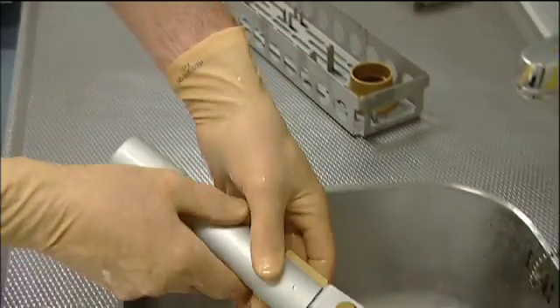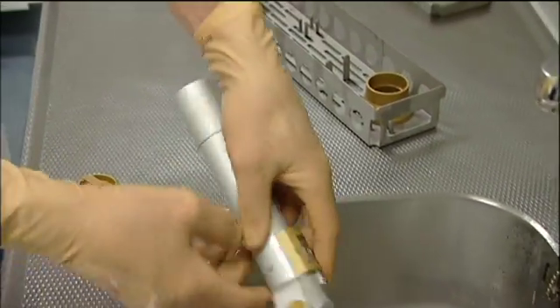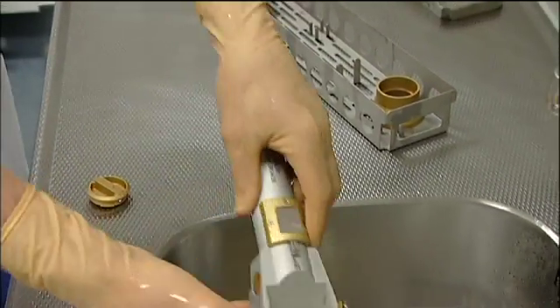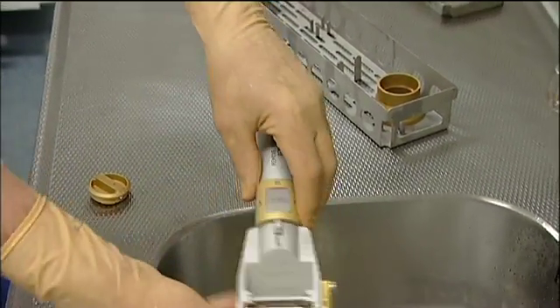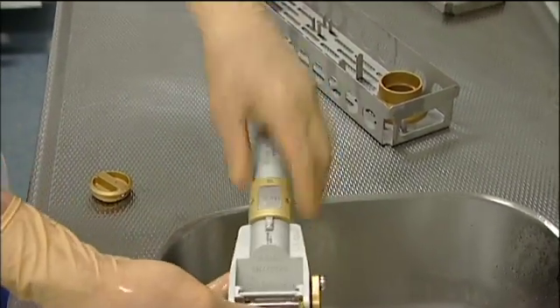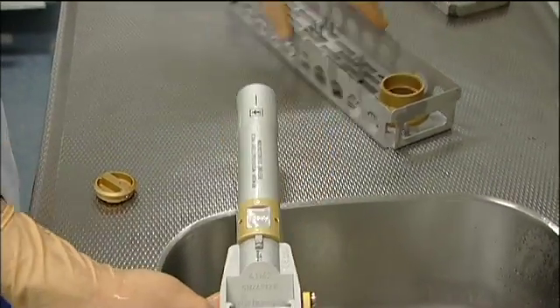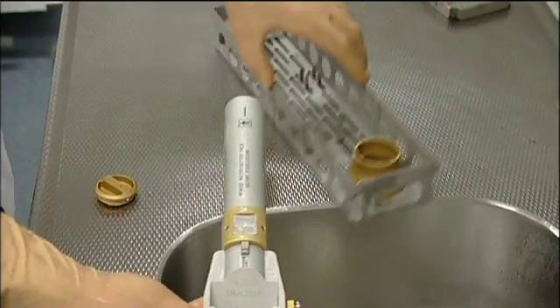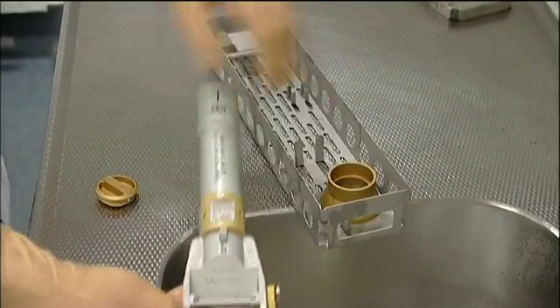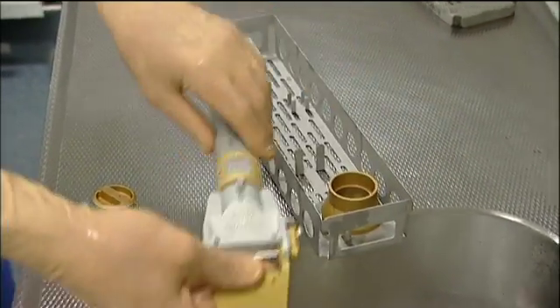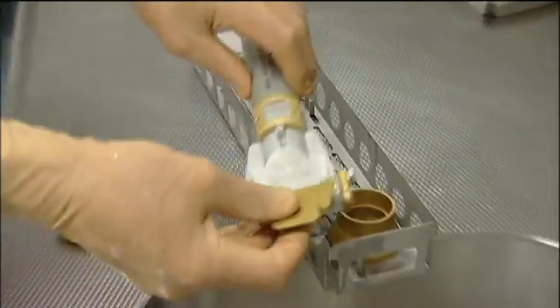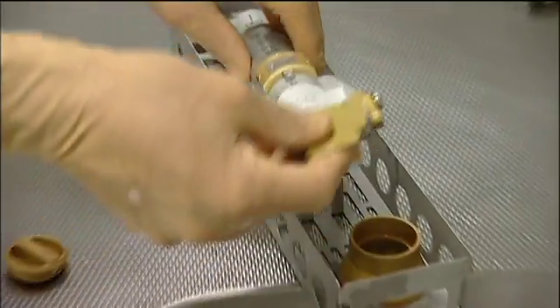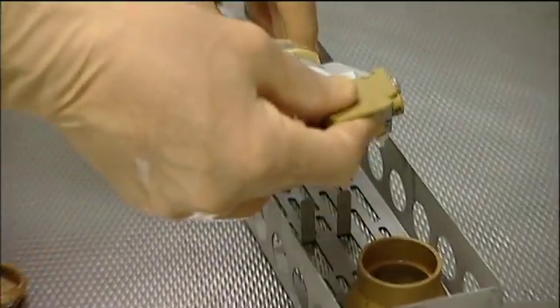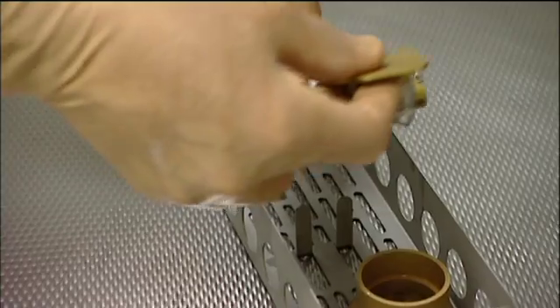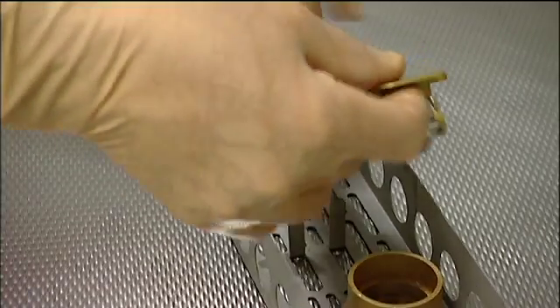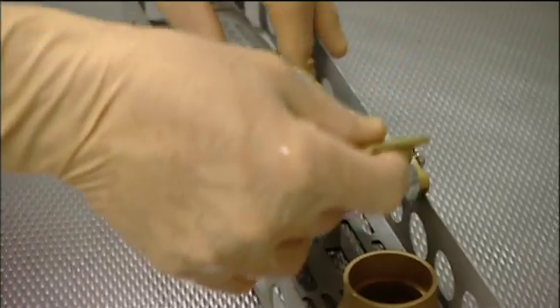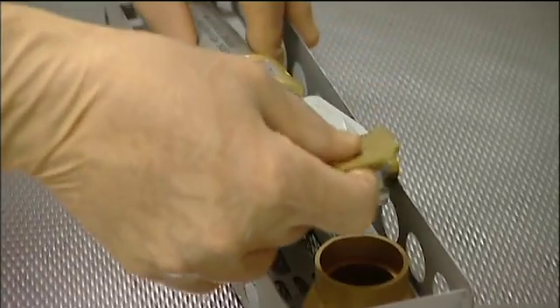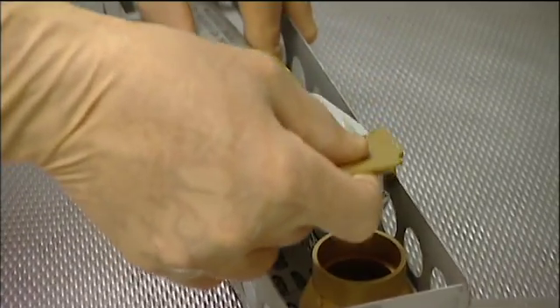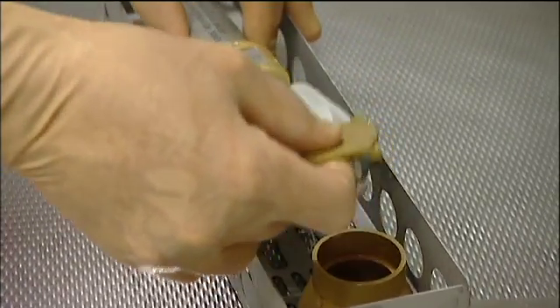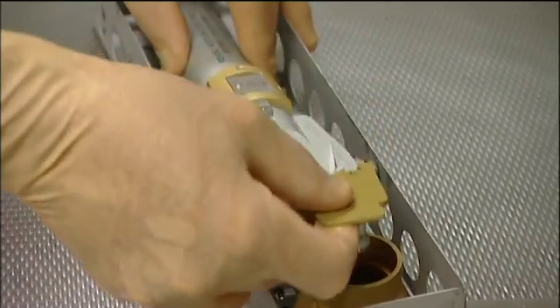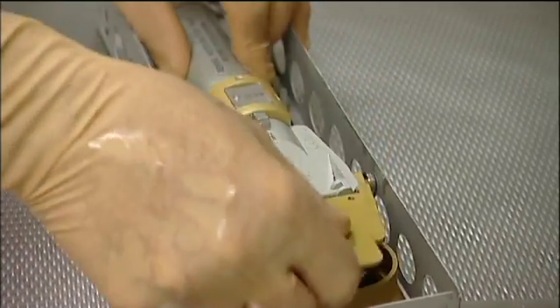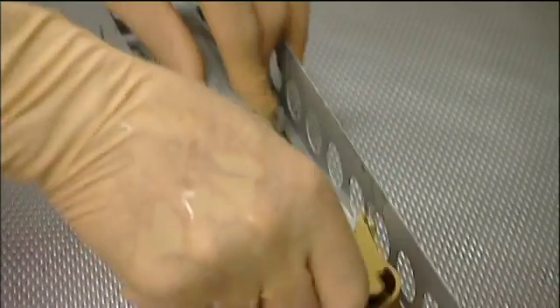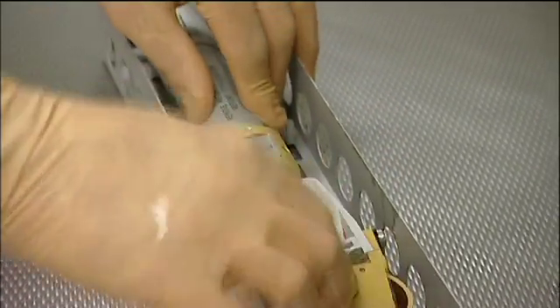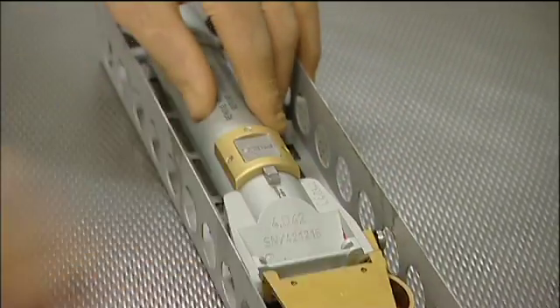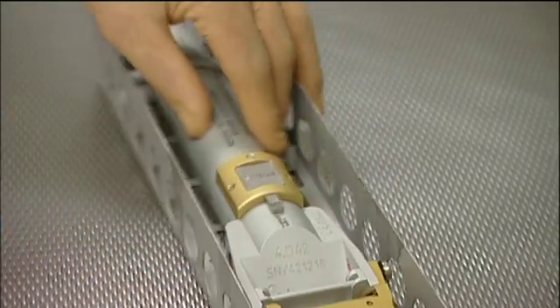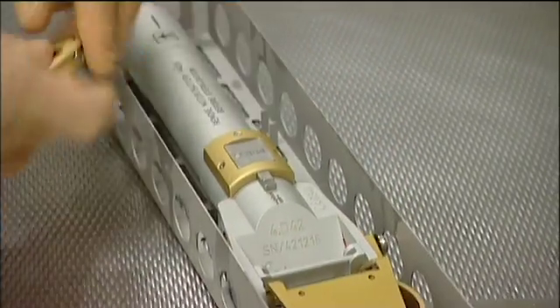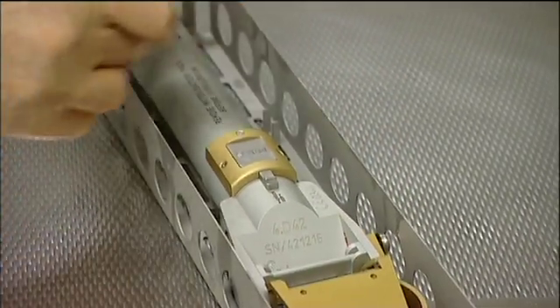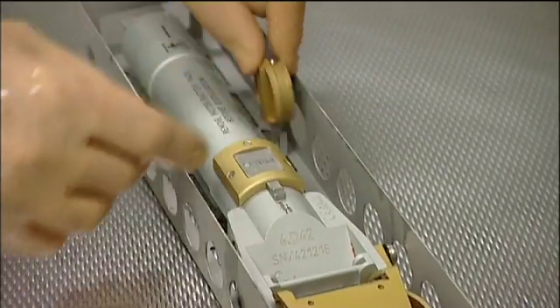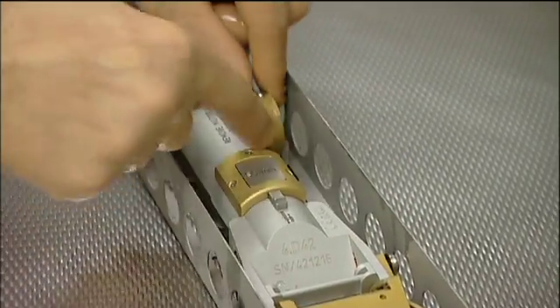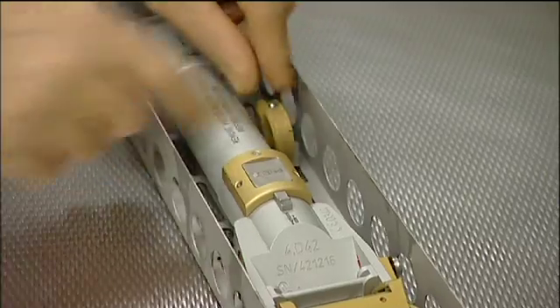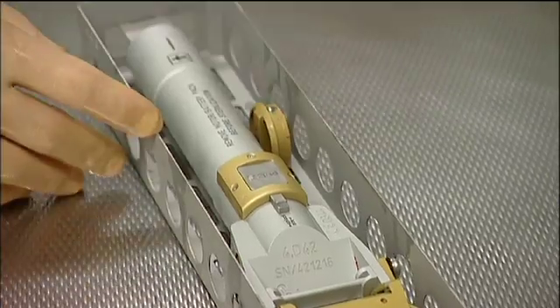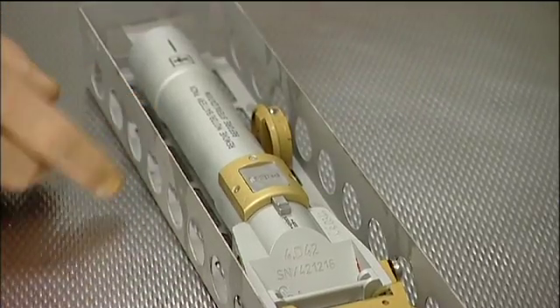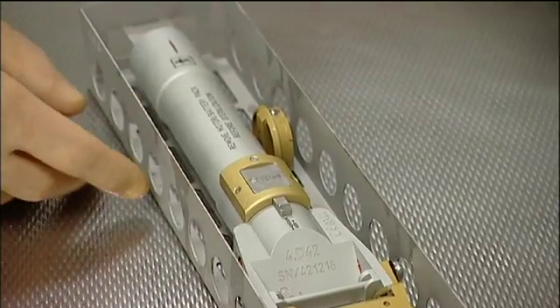For washing and sterilizing, the dermatome is placed in an autoclave case that can only hold the instrument after removal of motor and battery, thus preventing accidental sterilization of these parts.